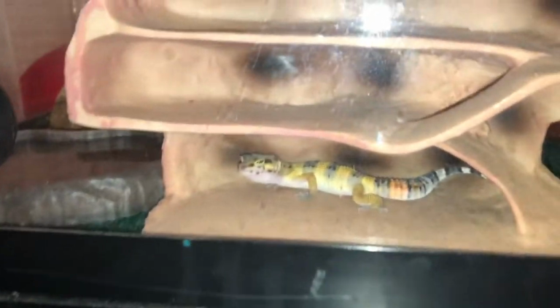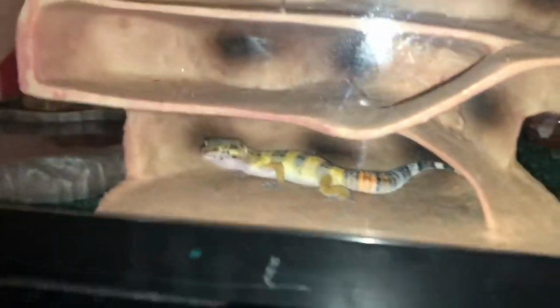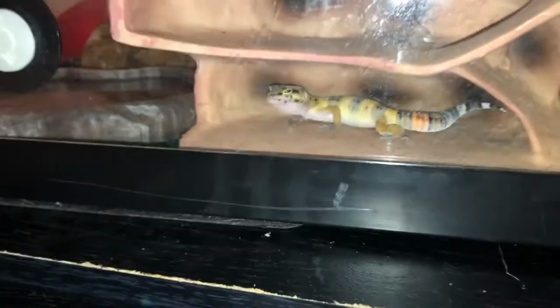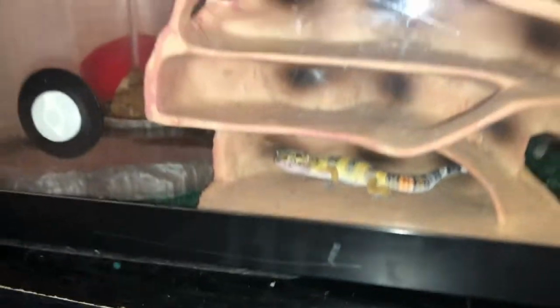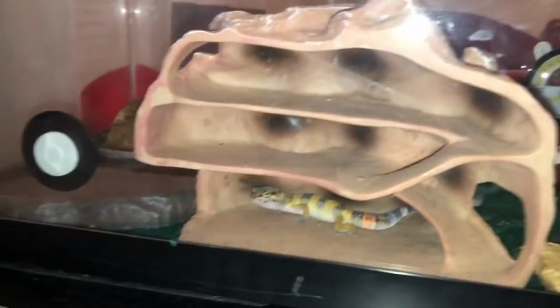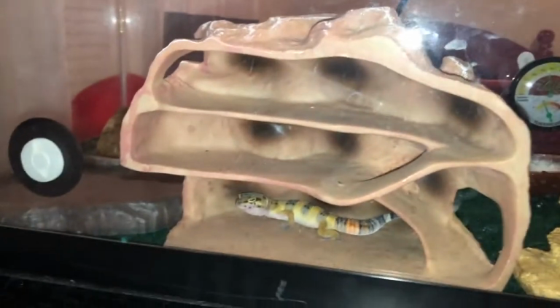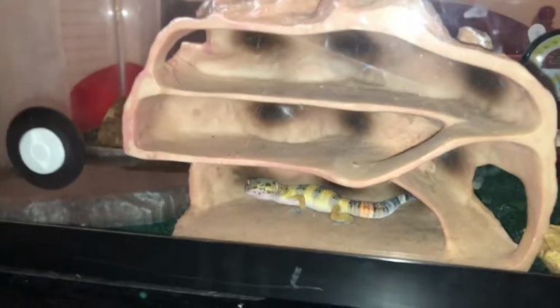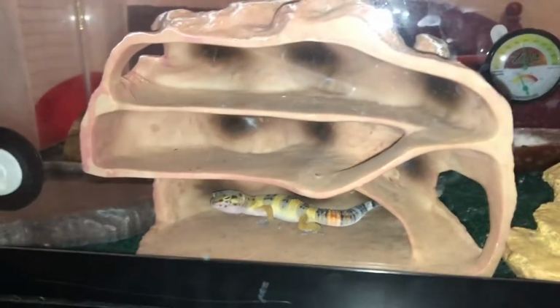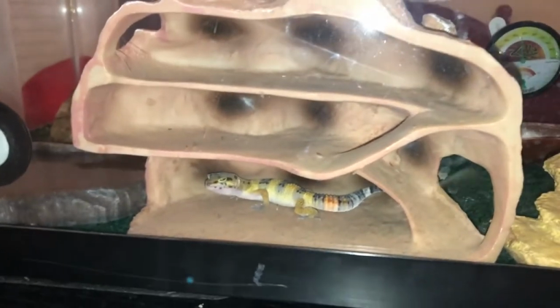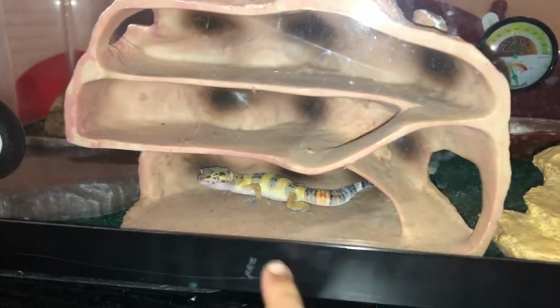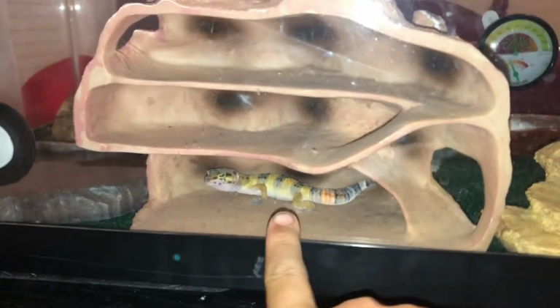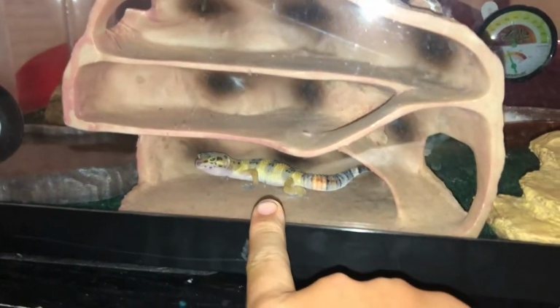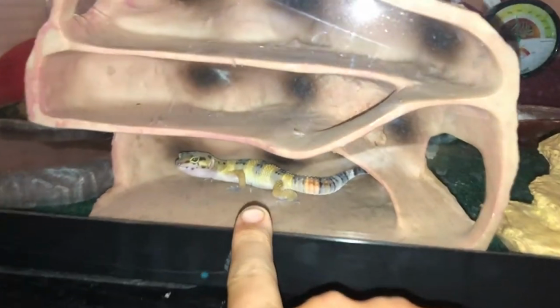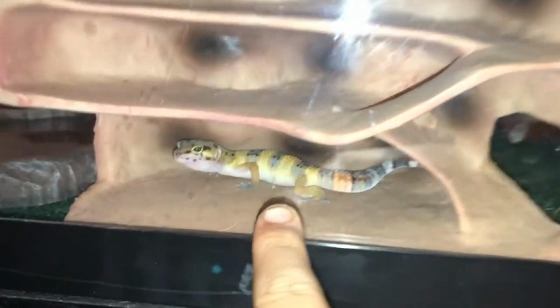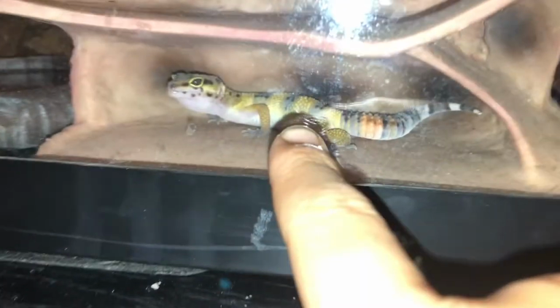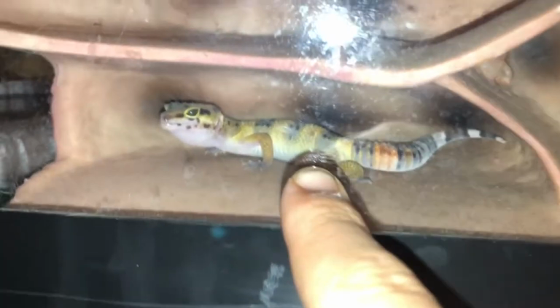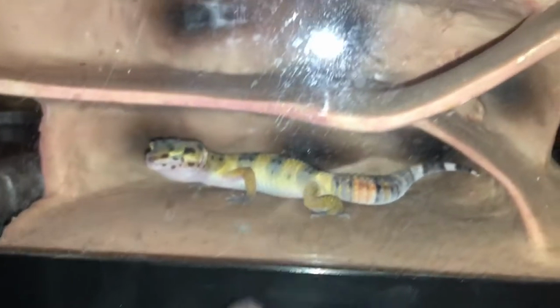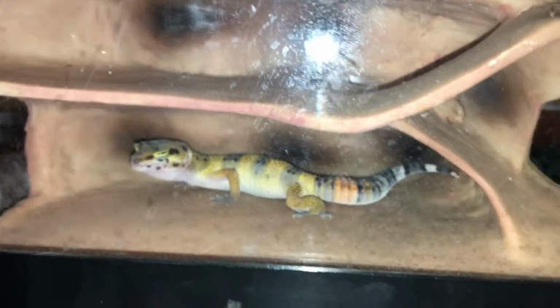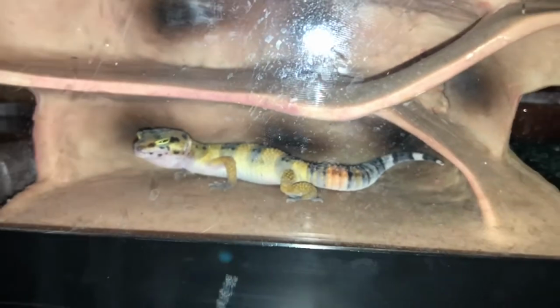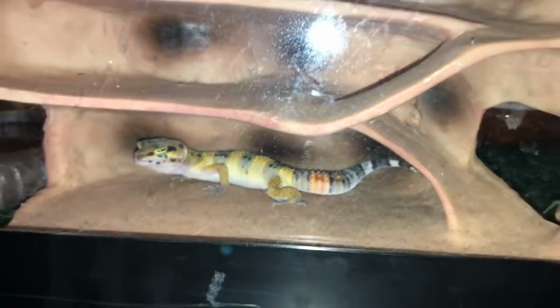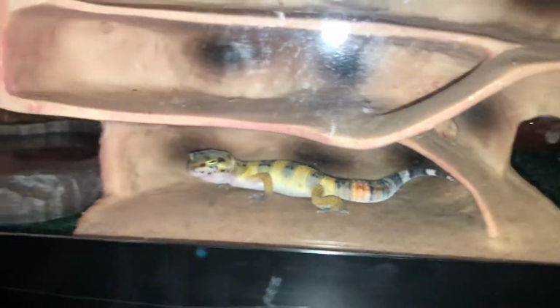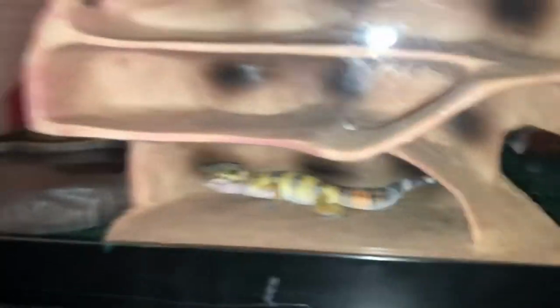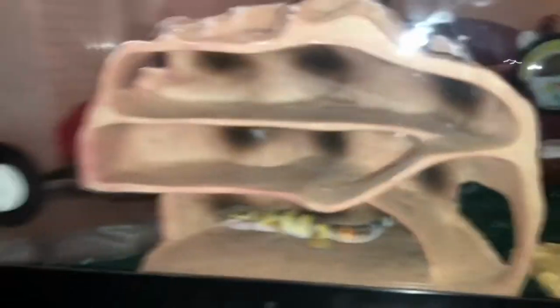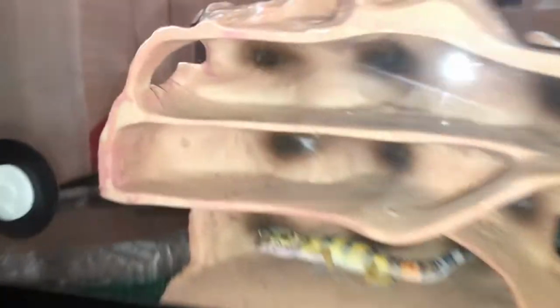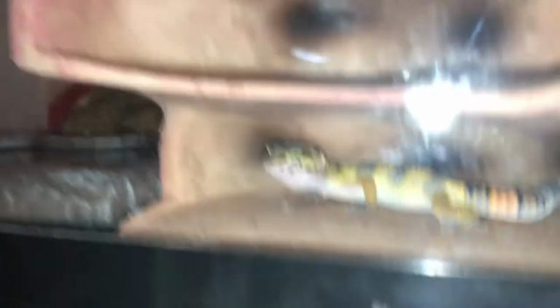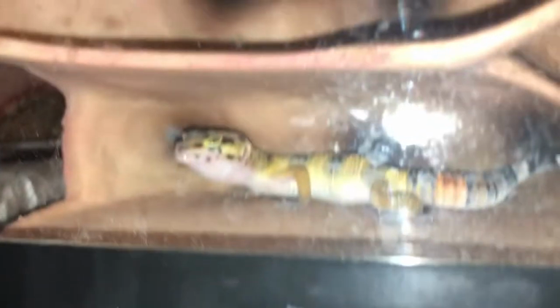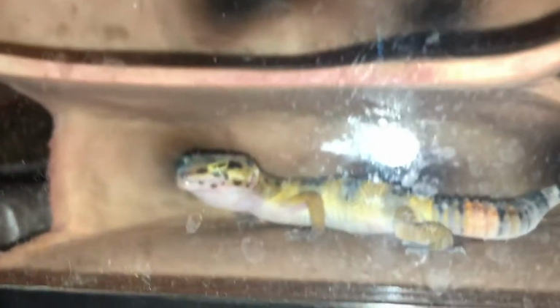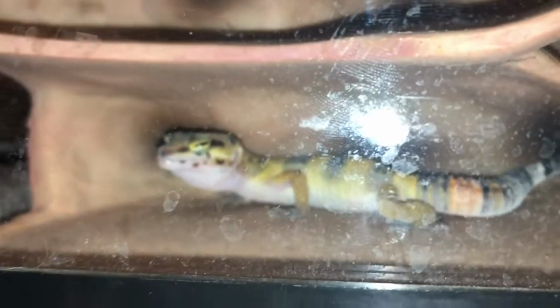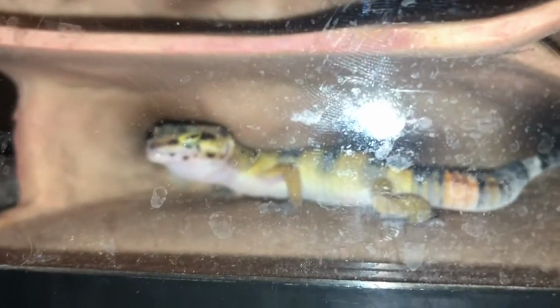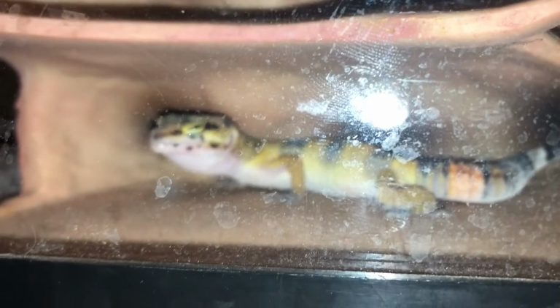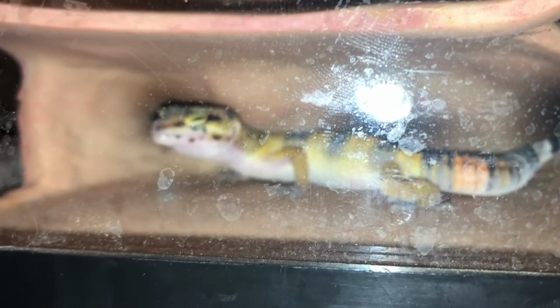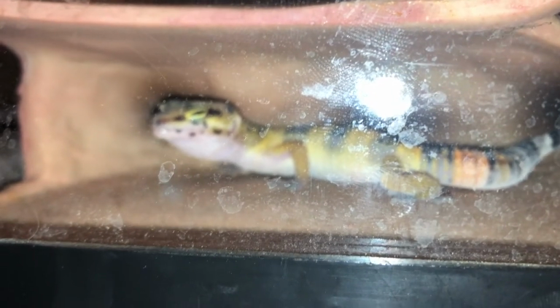Got this freaking leopard gecko right here, got this leopard gecko for 30 bucks, and this dude is awesome. He's just so chill.